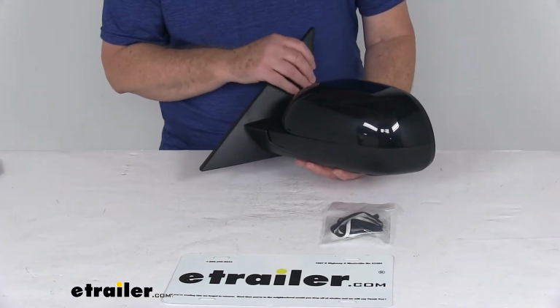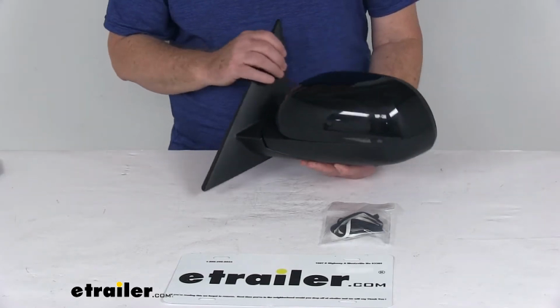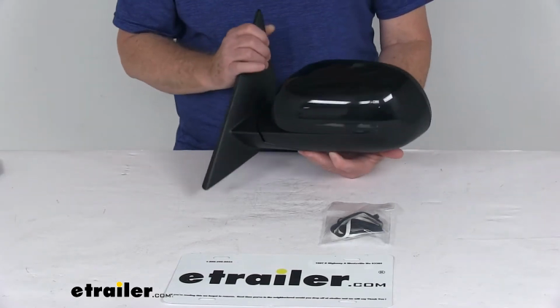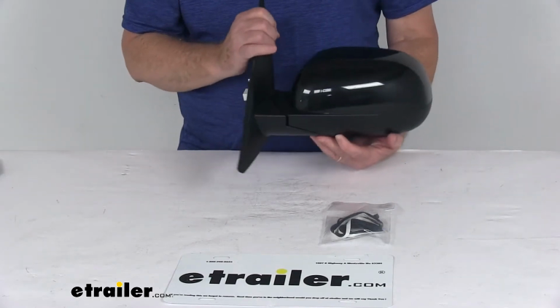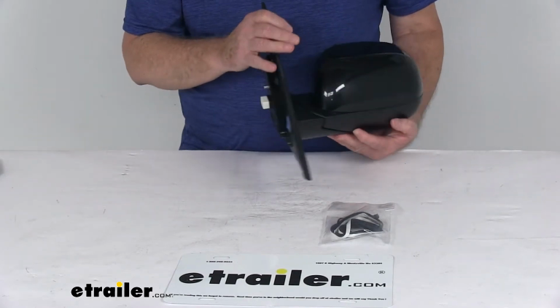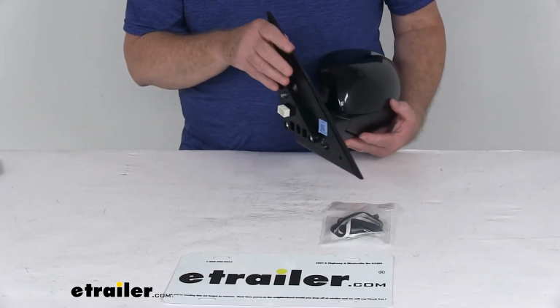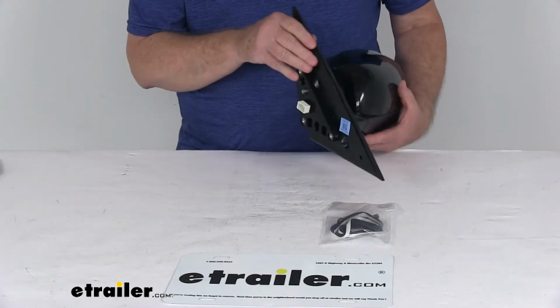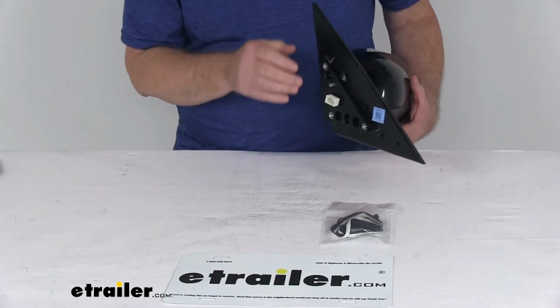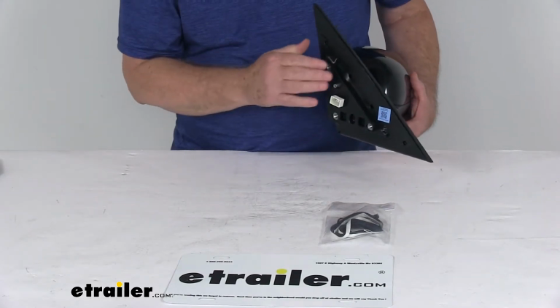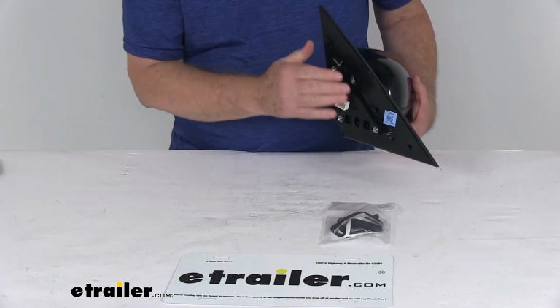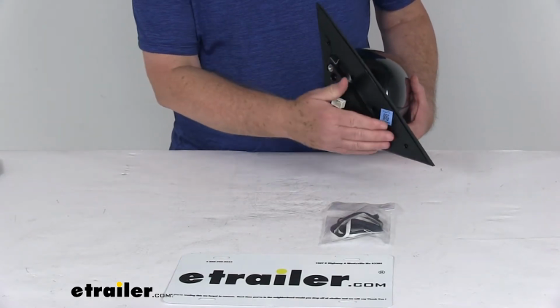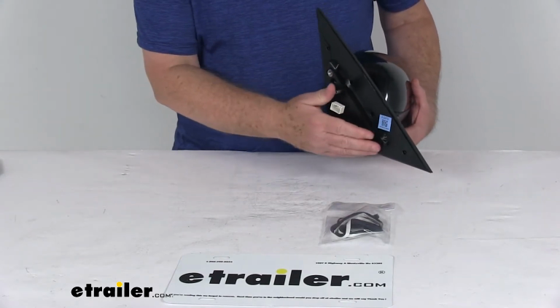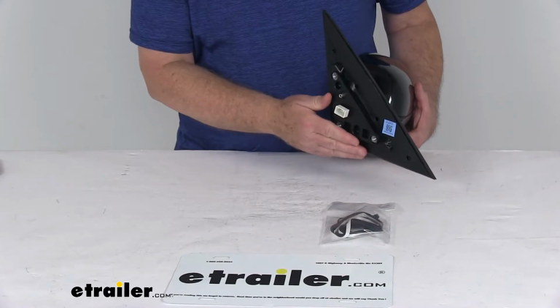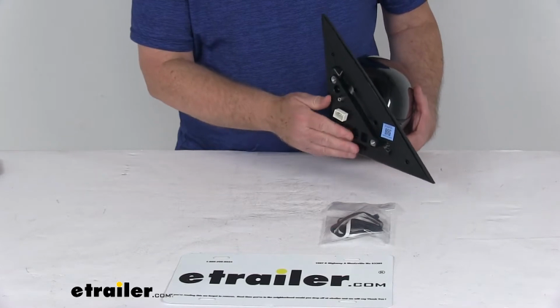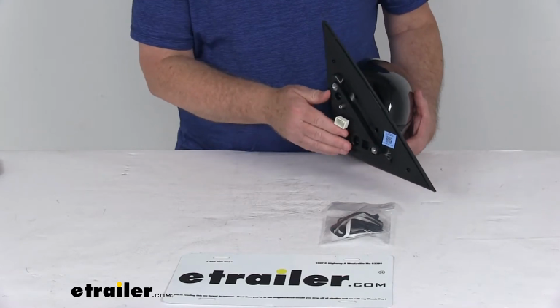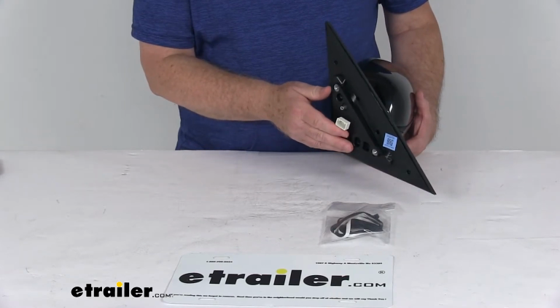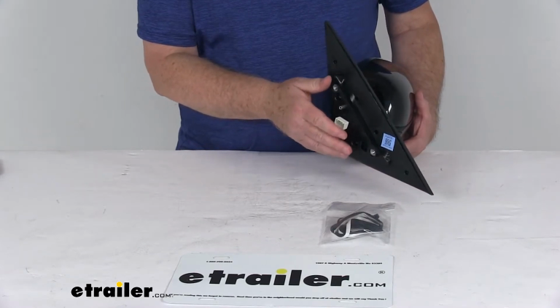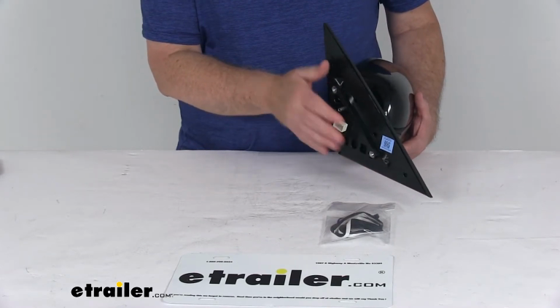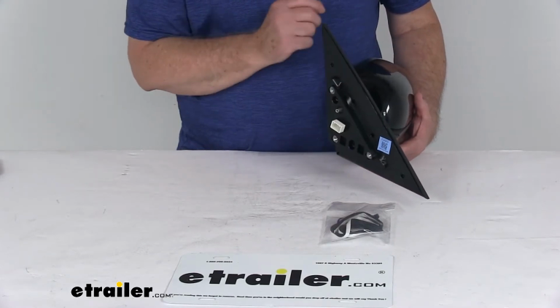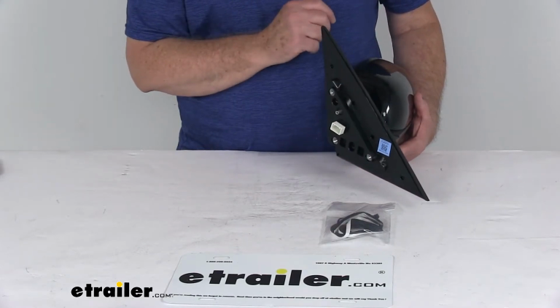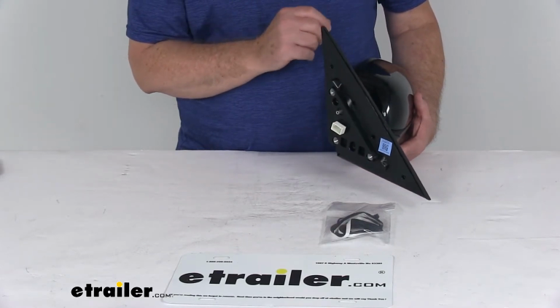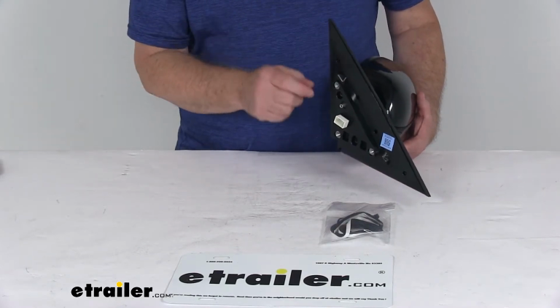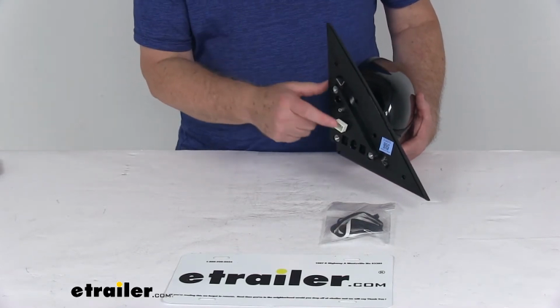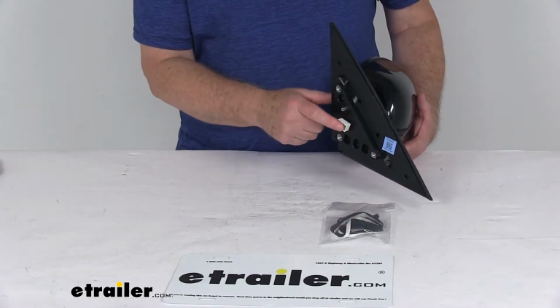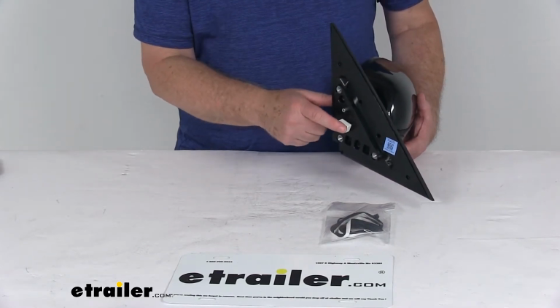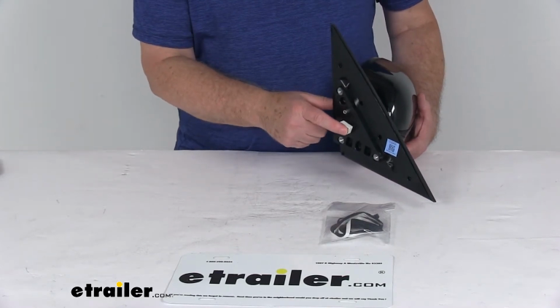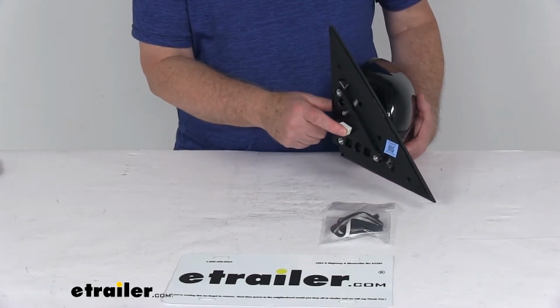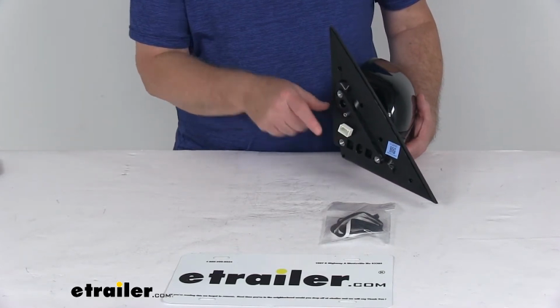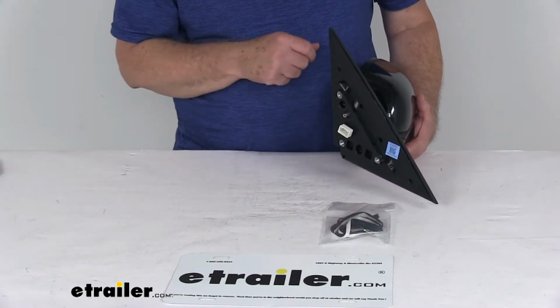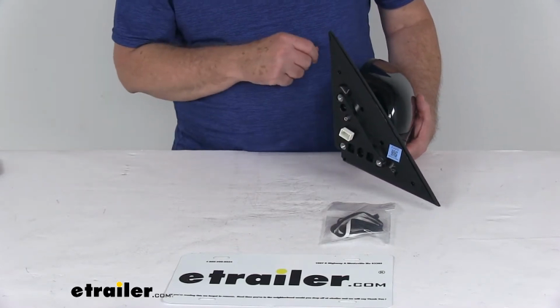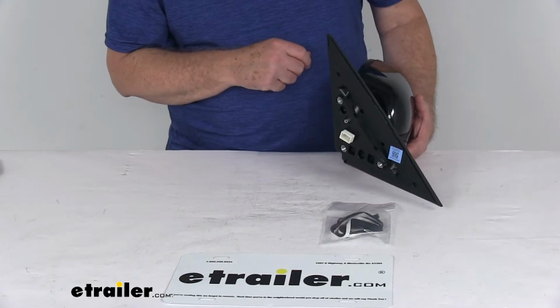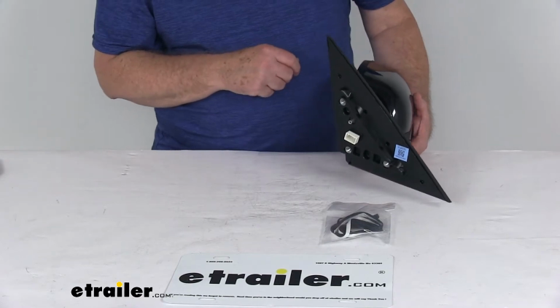It is an easy no-drill installation. It has the same footprint and mounting points as your factory mirror, and the mirror plugs into the existing electrical wiring.